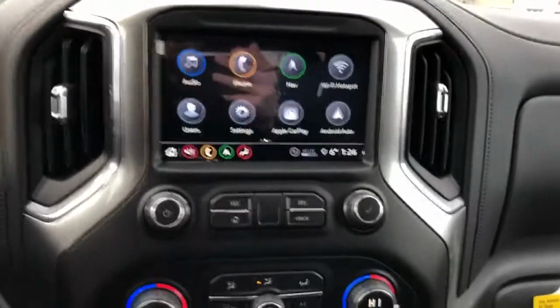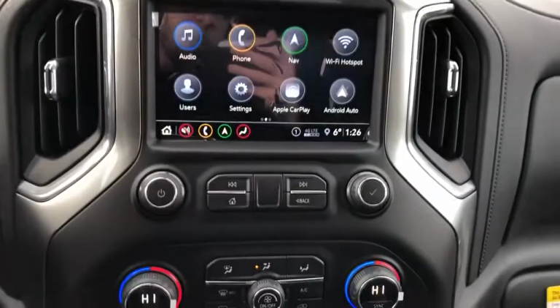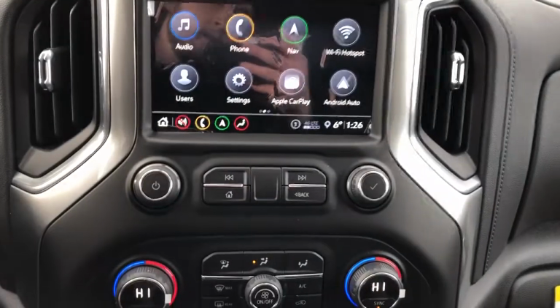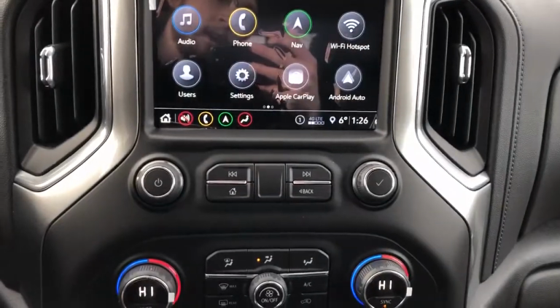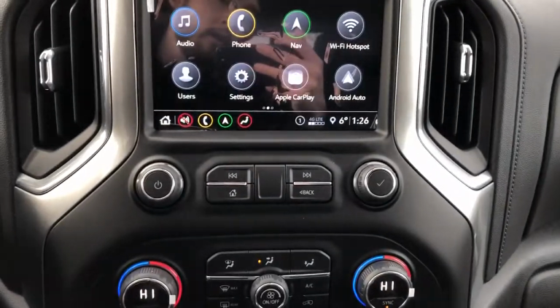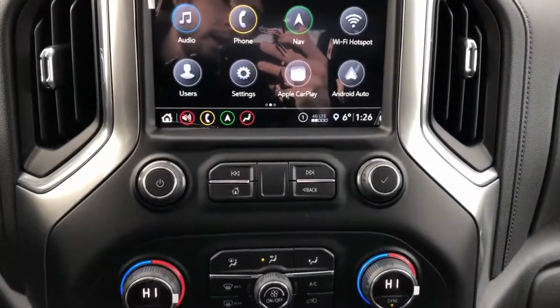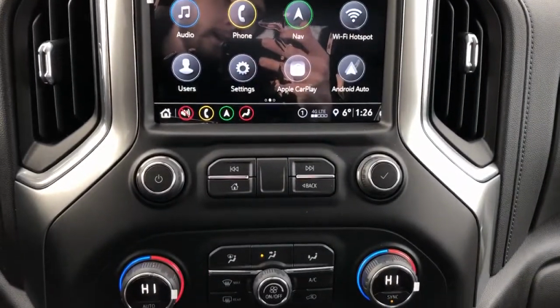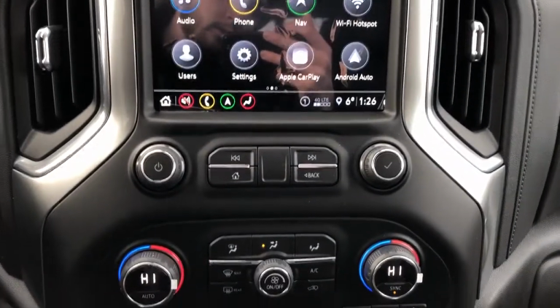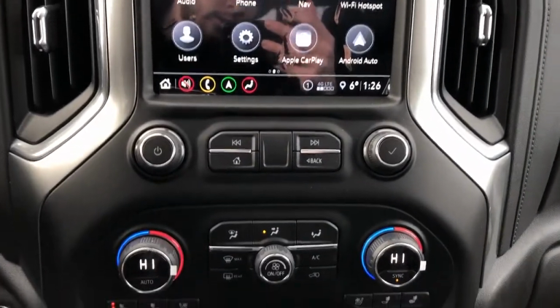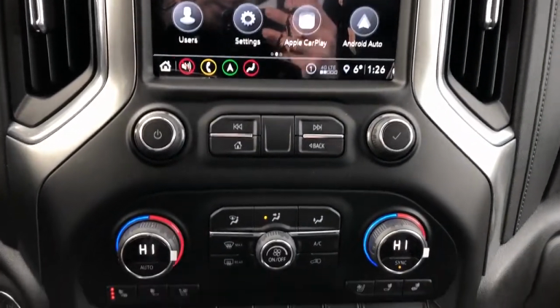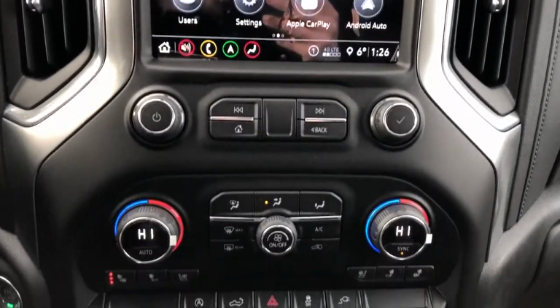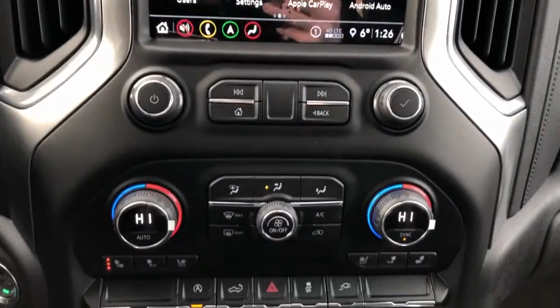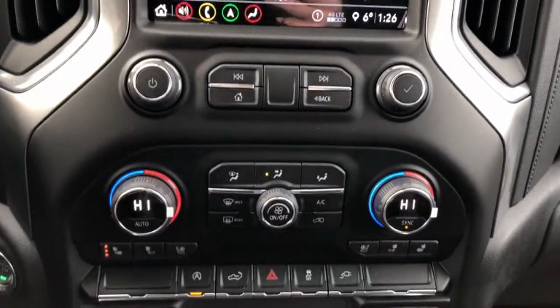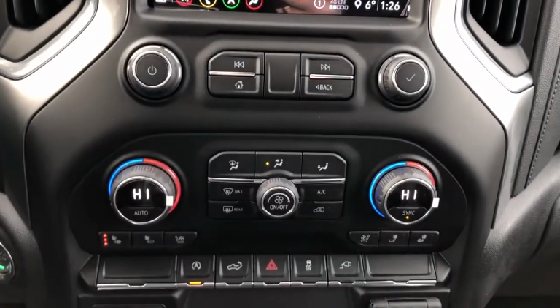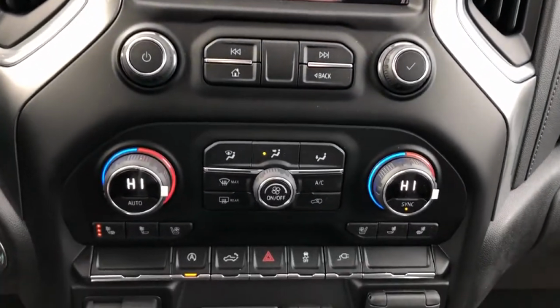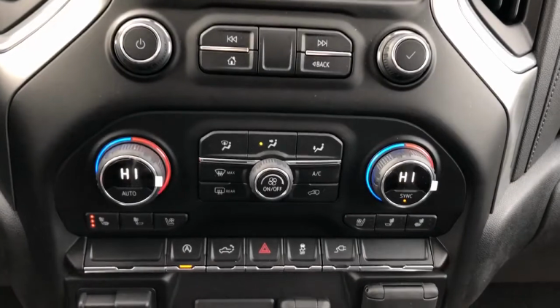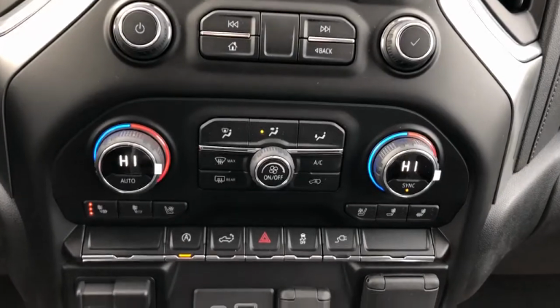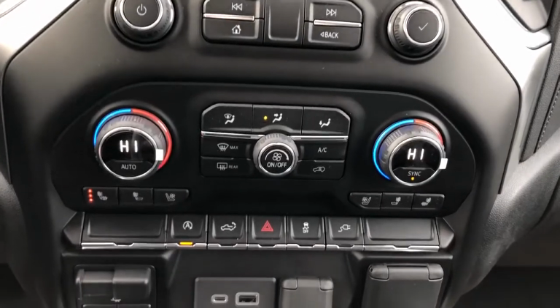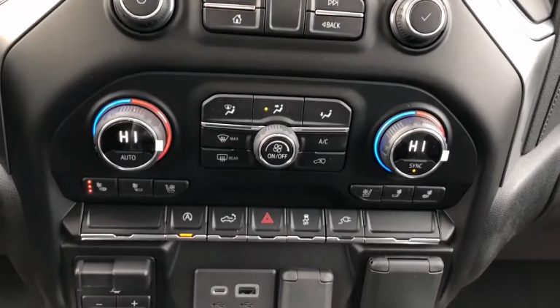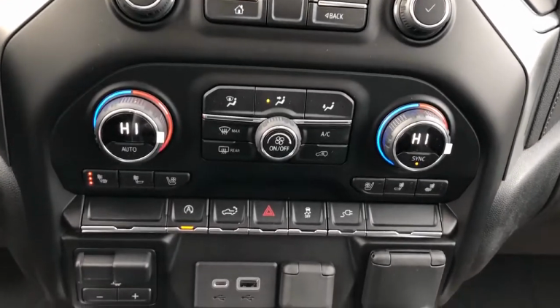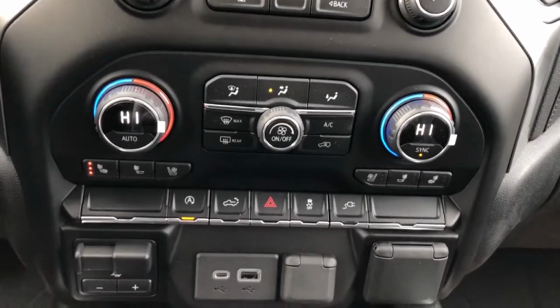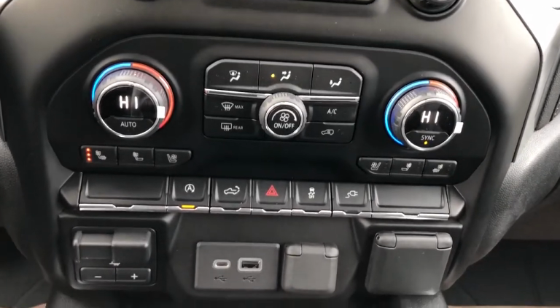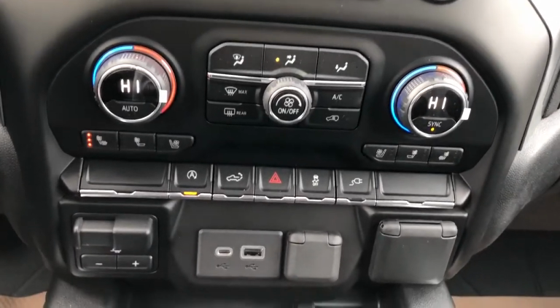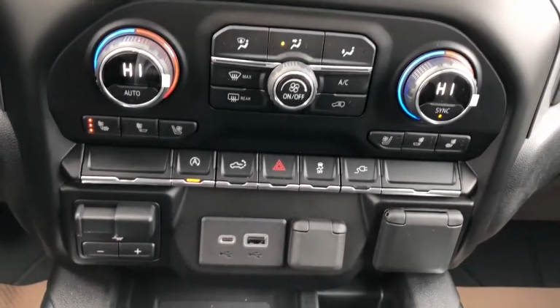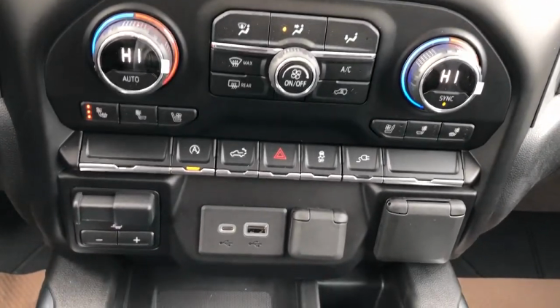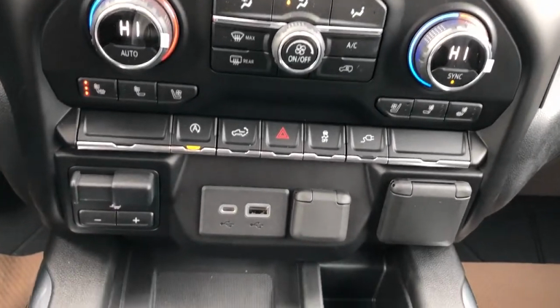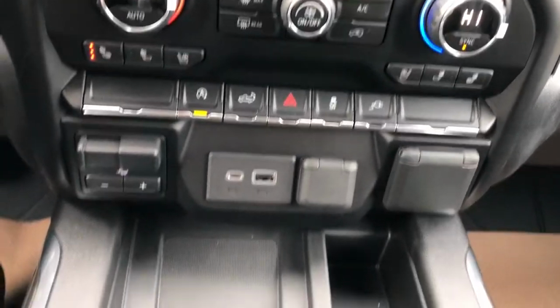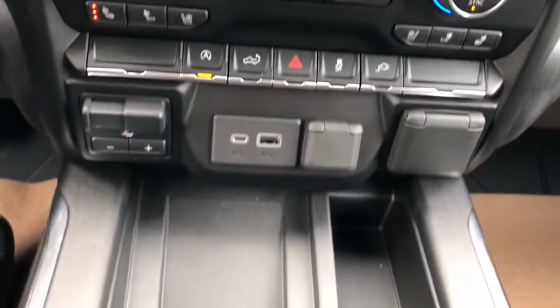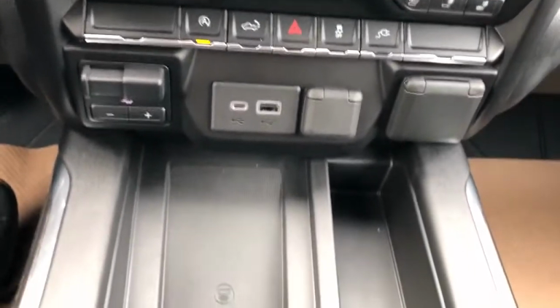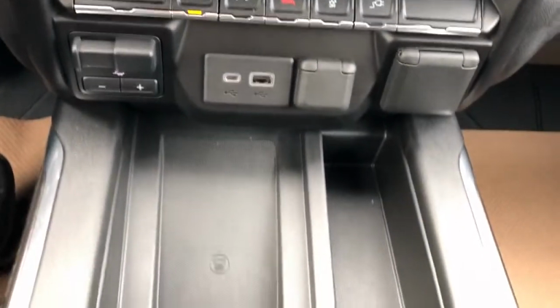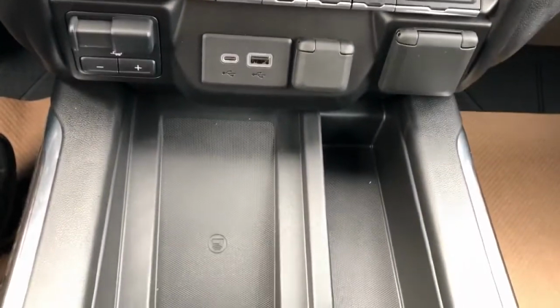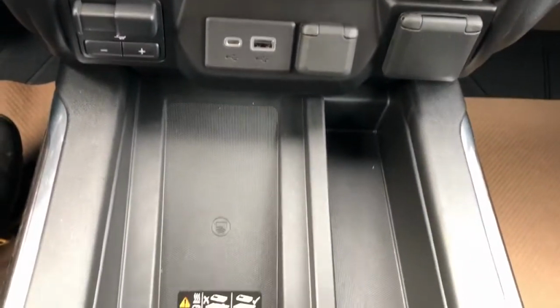We have our radio controls, dual zone climate controls, heated and cooled seats, vehicle controls, charging outlets, and our wireless charging pad.